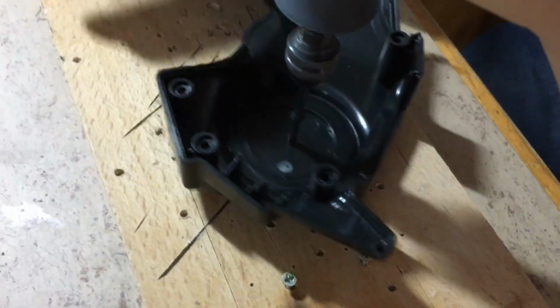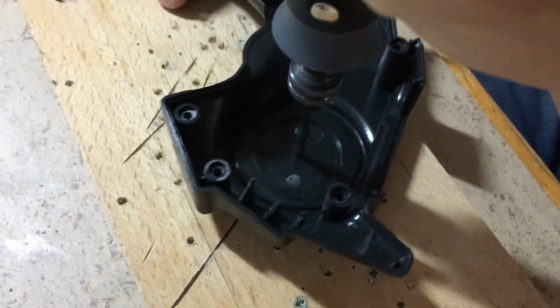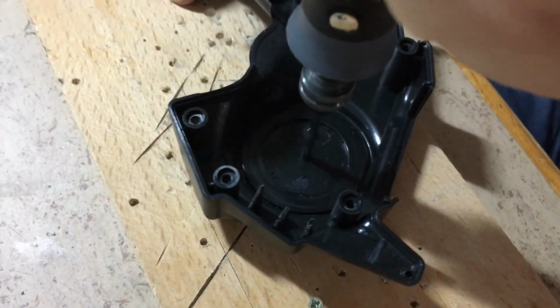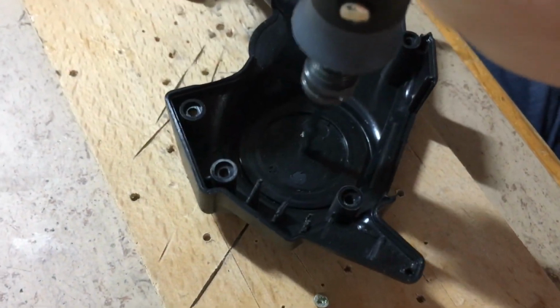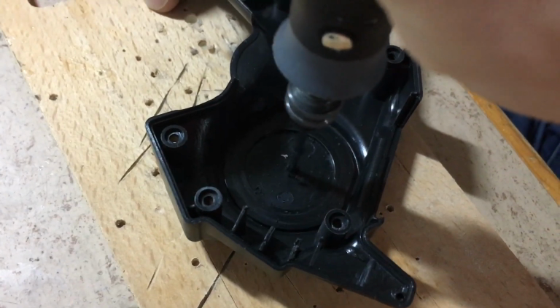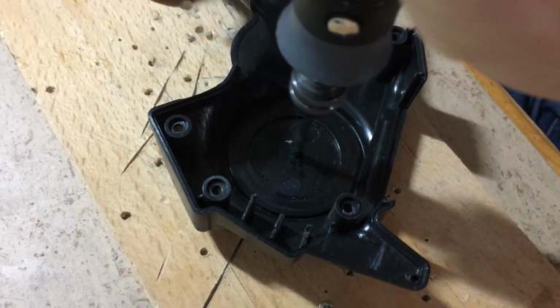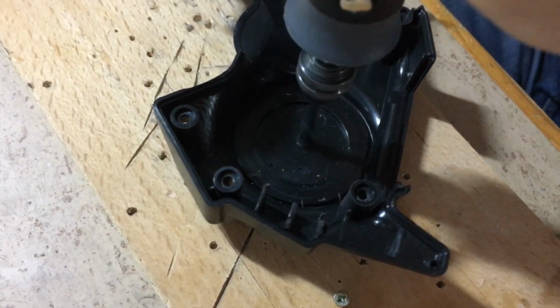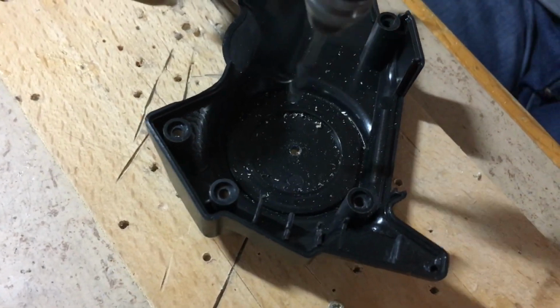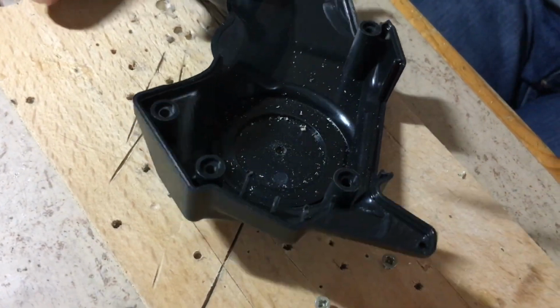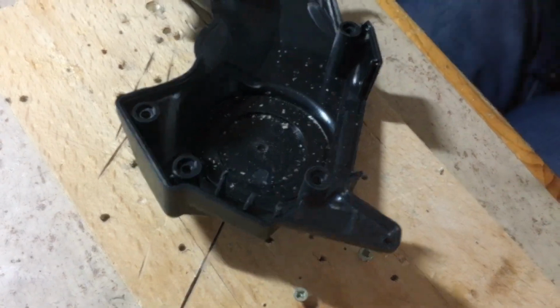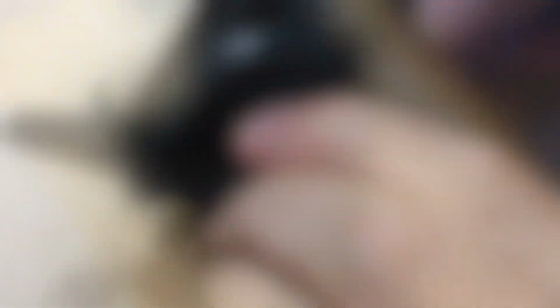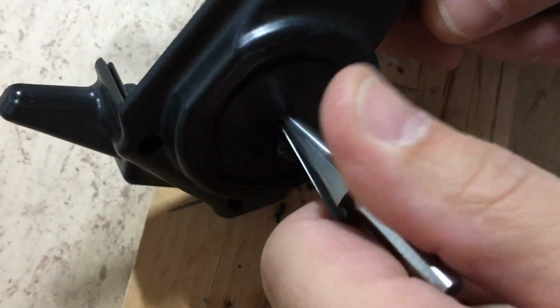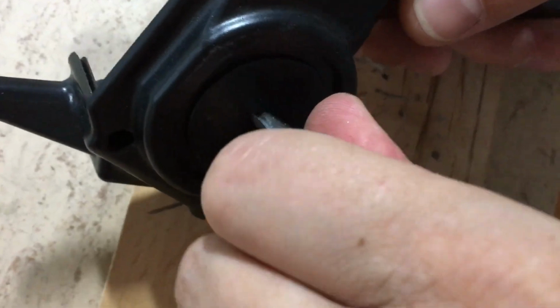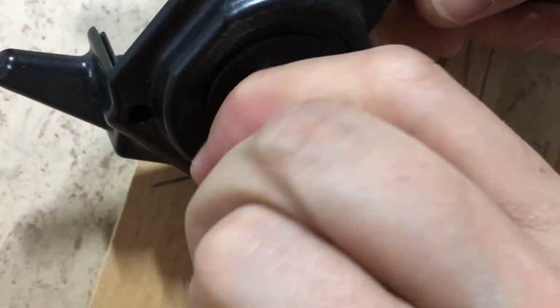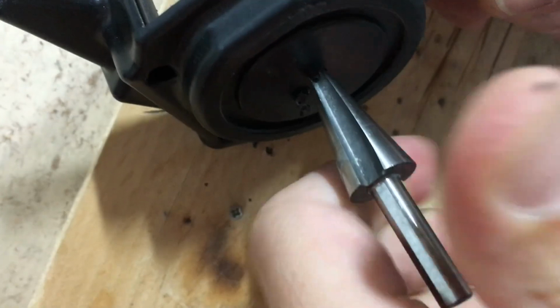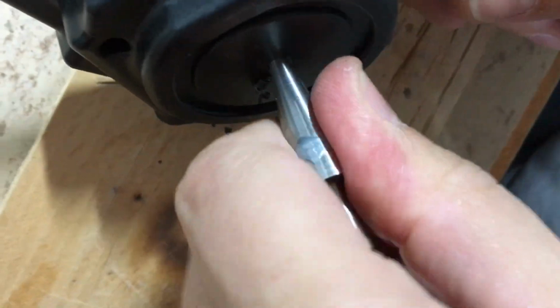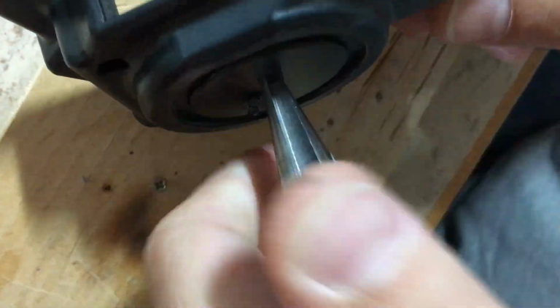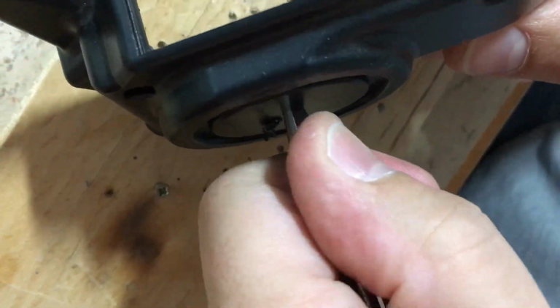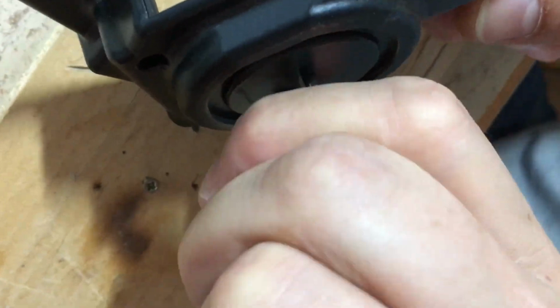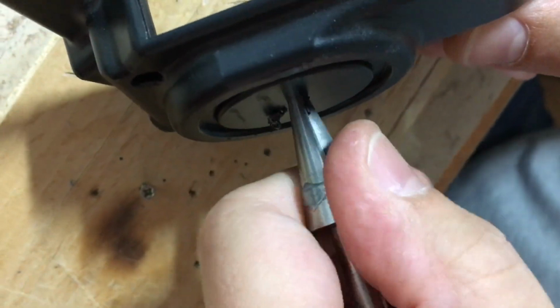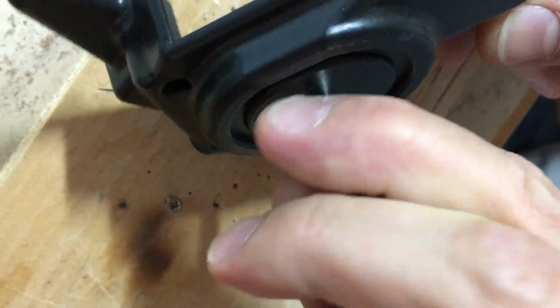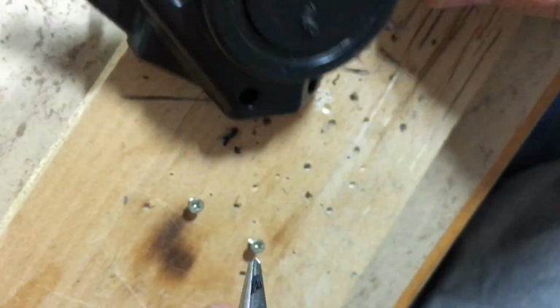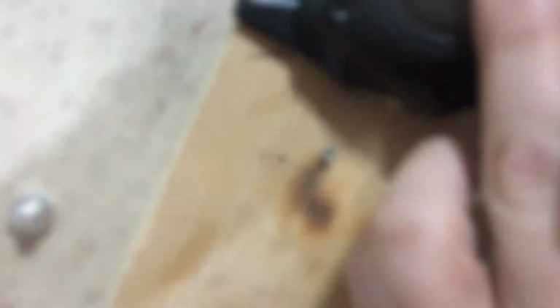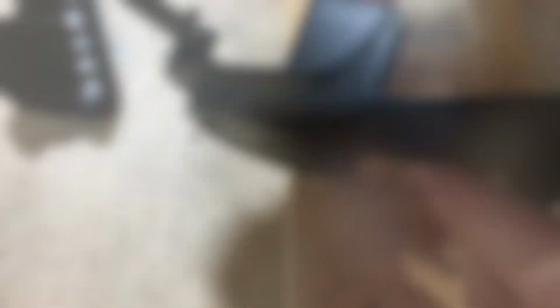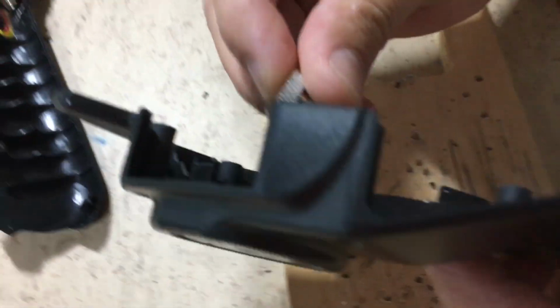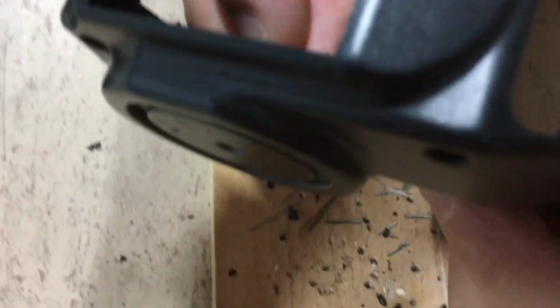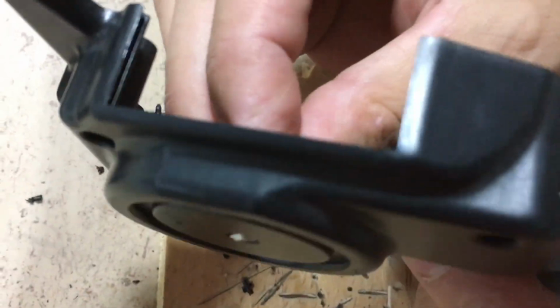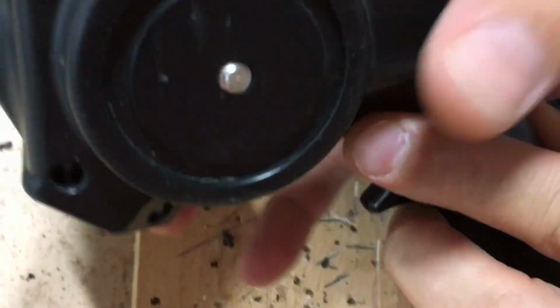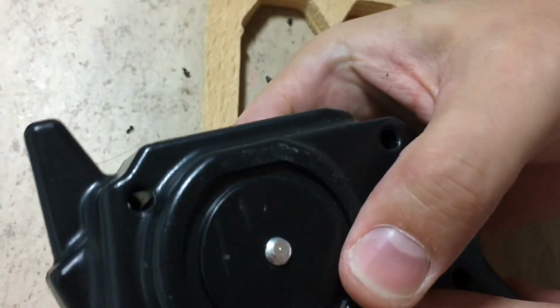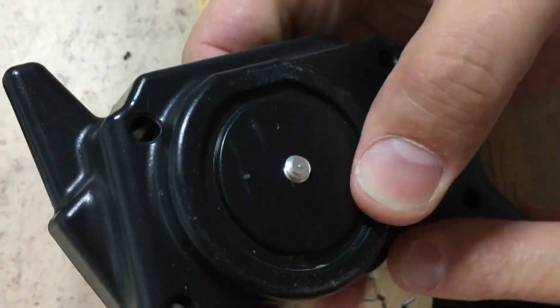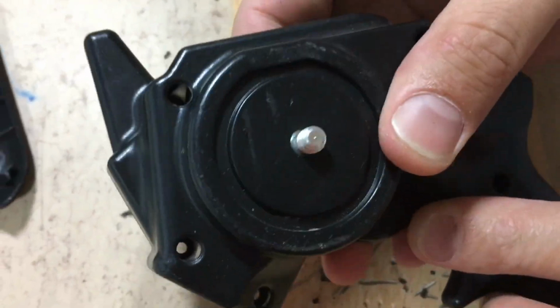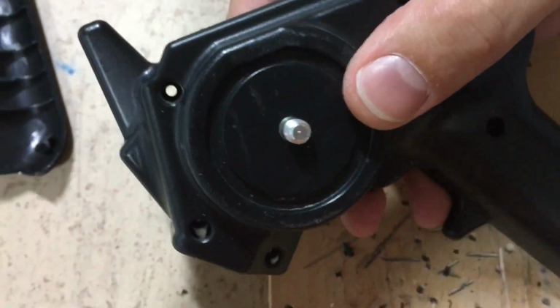The first step is to disassemble the transmitter and drill a hole for the mounting screw. The hole is then enlarged until the screw fits. Perfect.